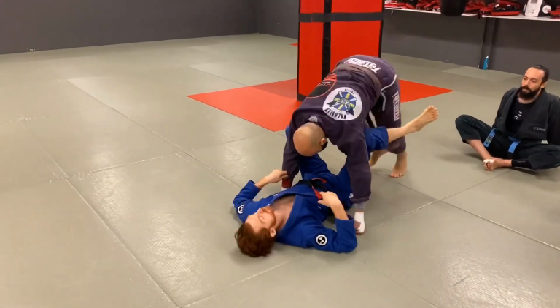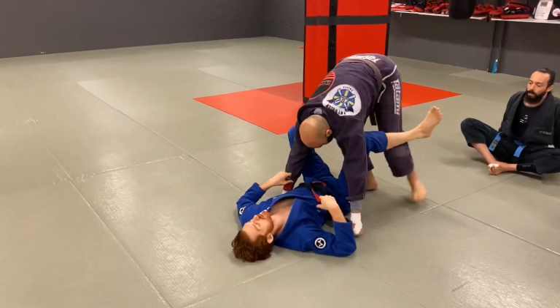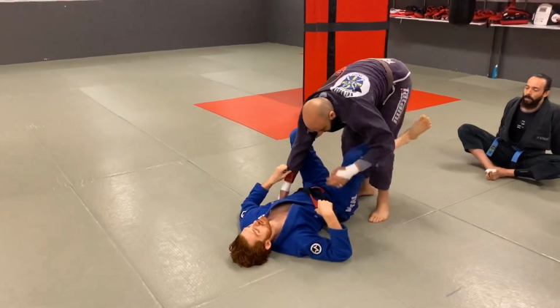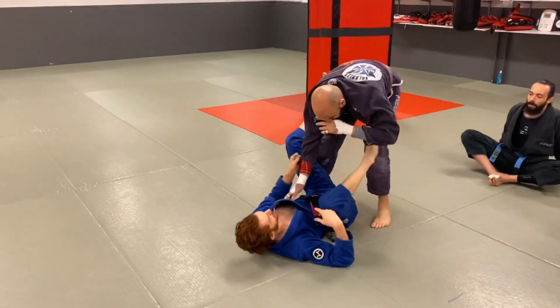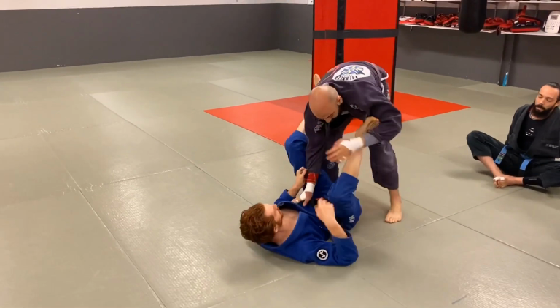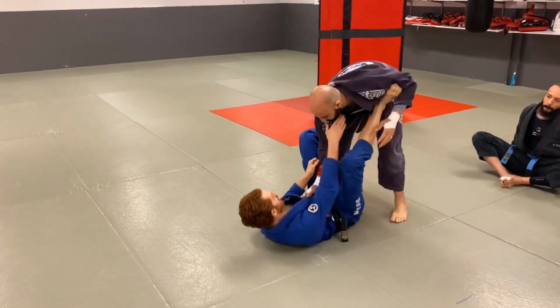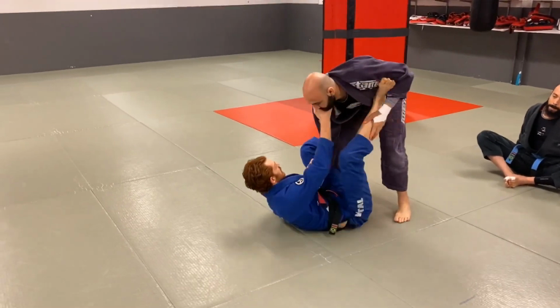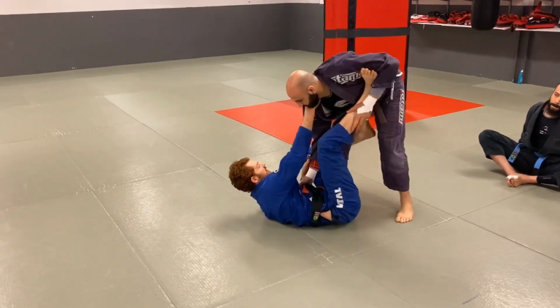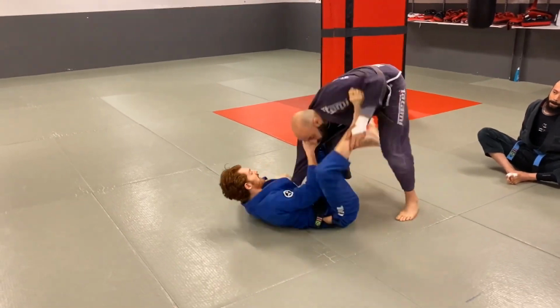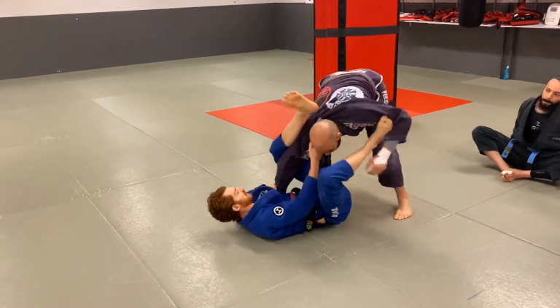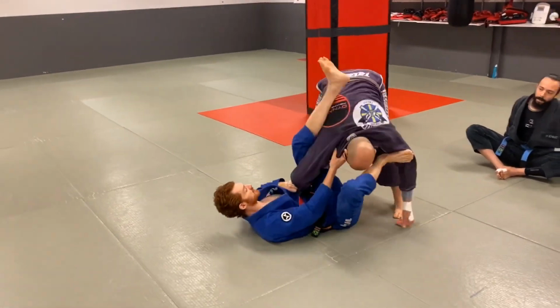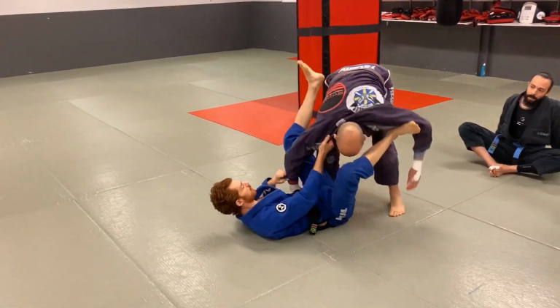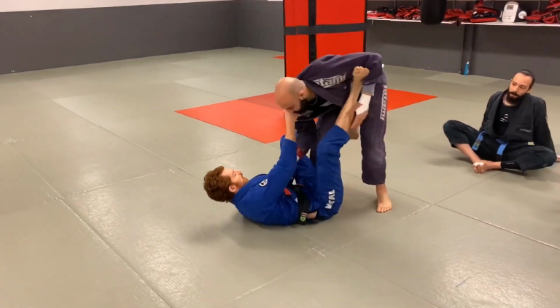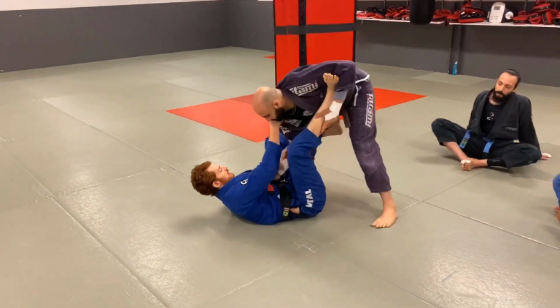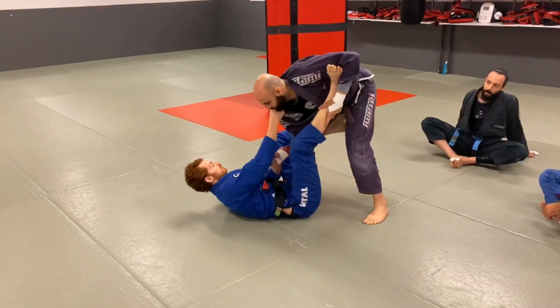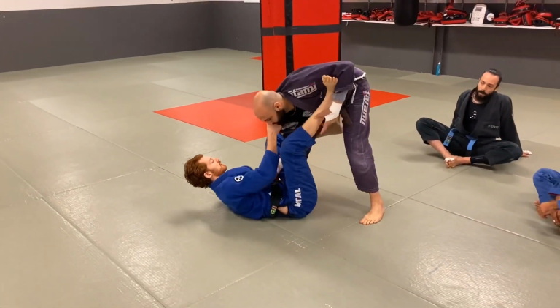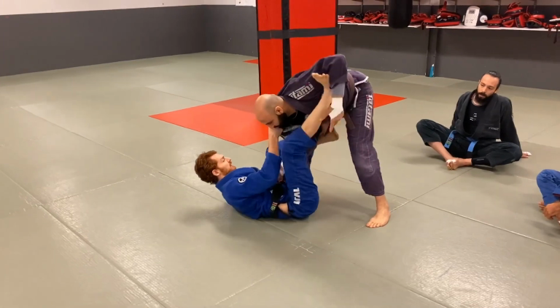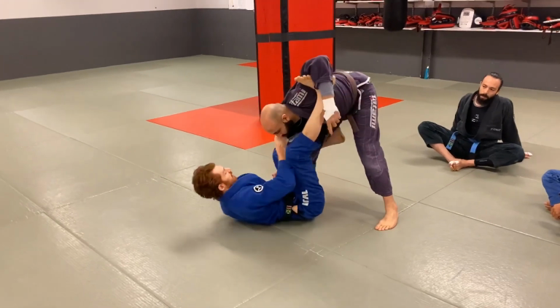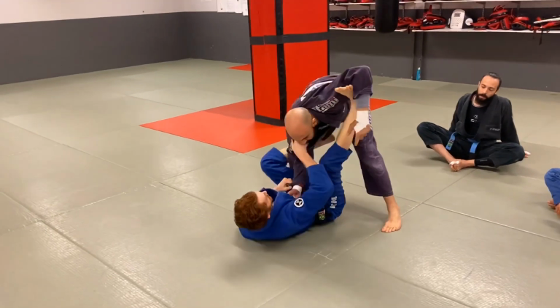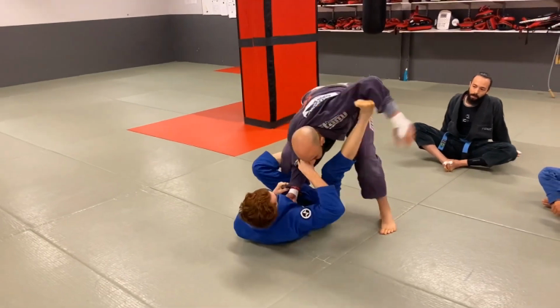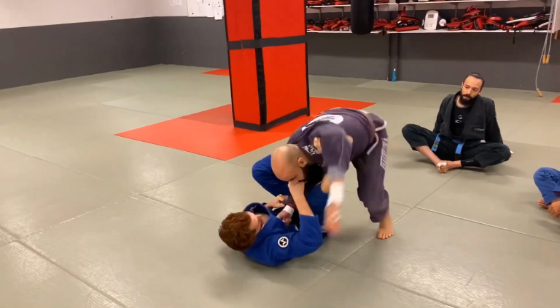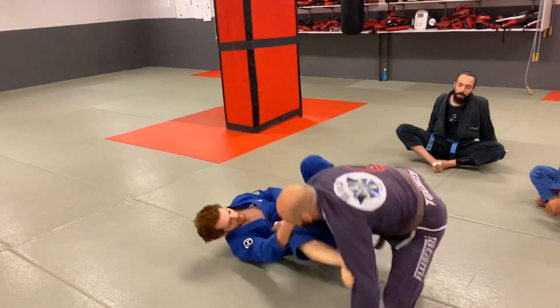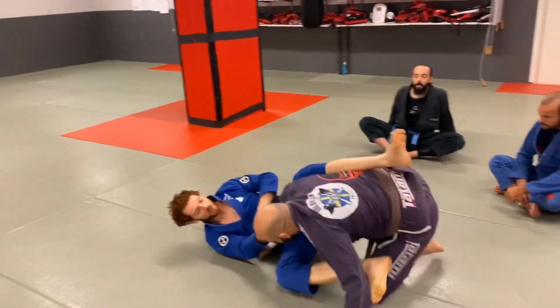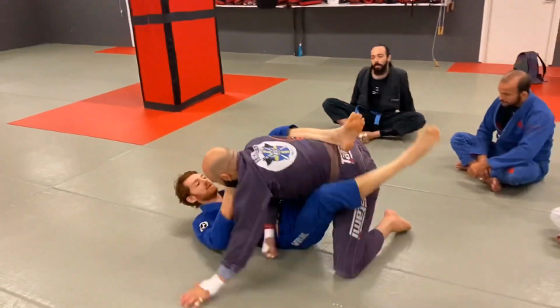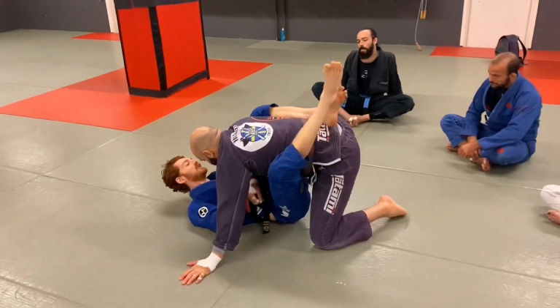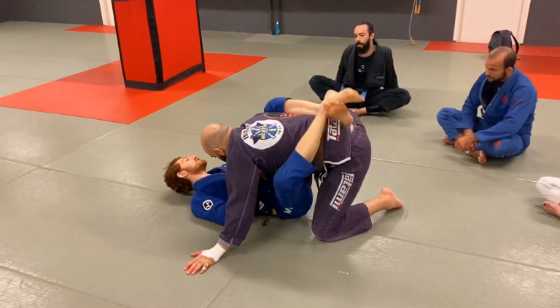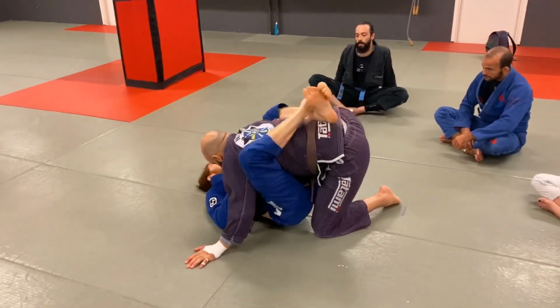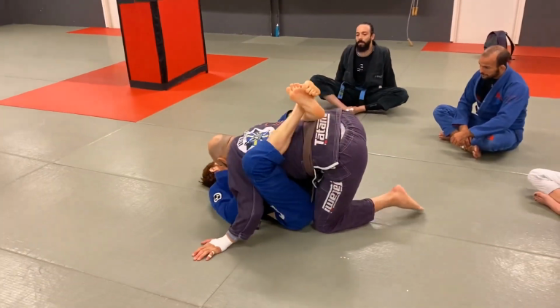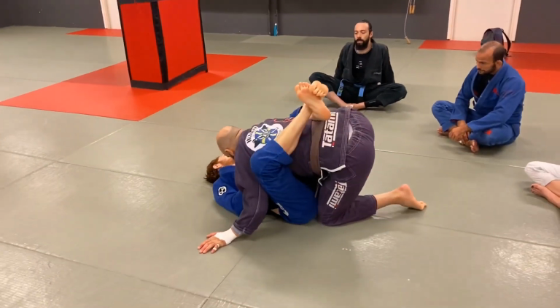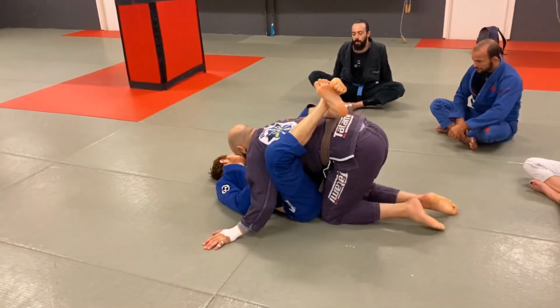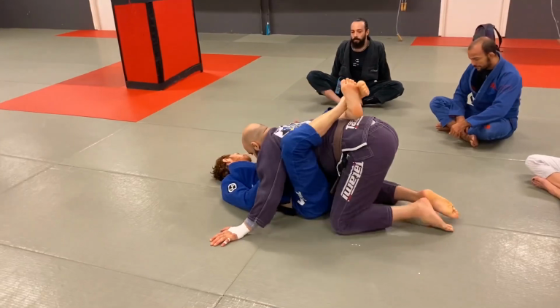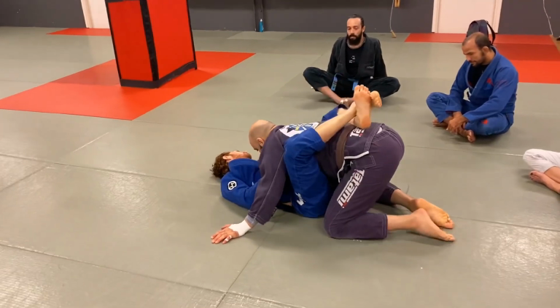From collar-sleeve, I can start pulling the body, keeping that grip really tight. I'm going to start off-balancing up here and use this to pull into closed guard as well.